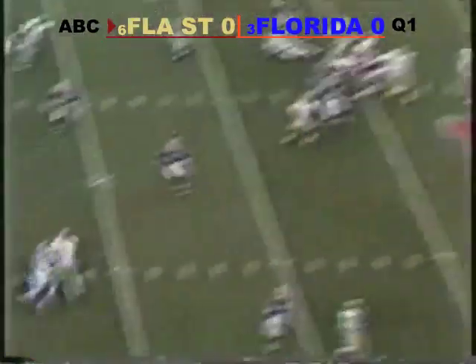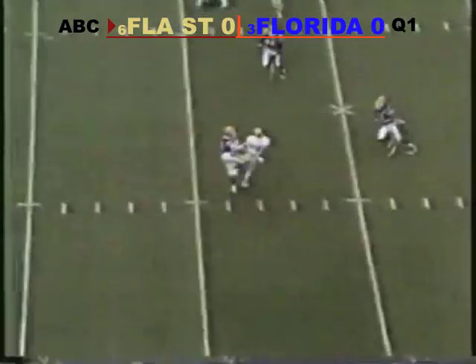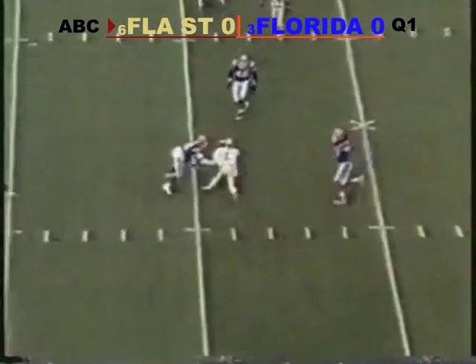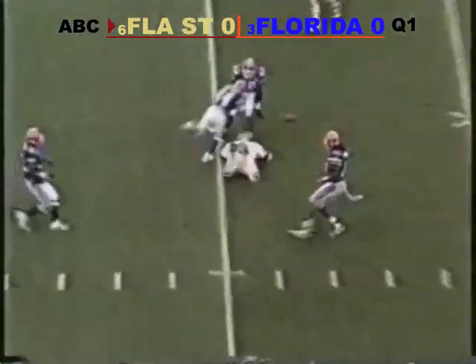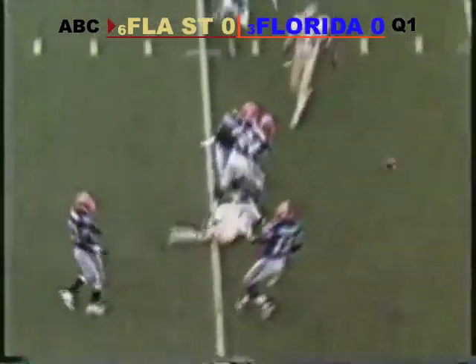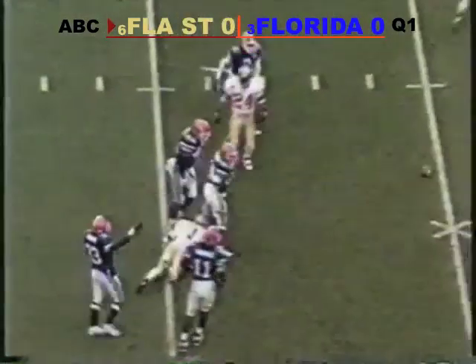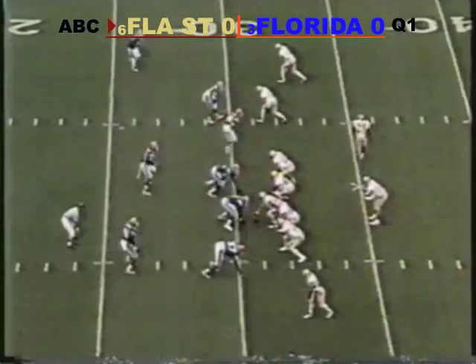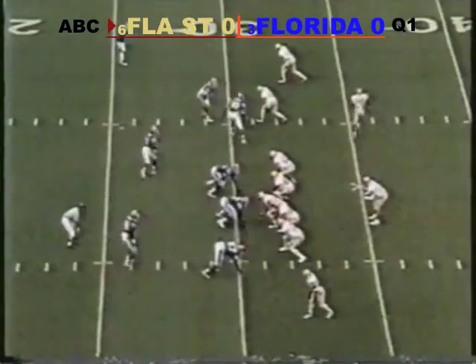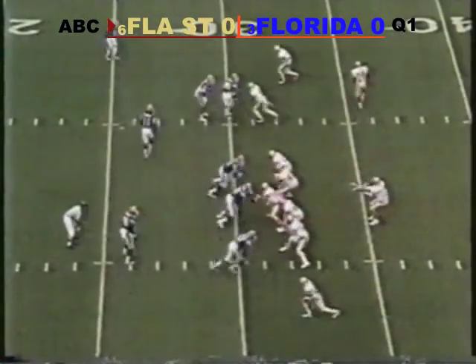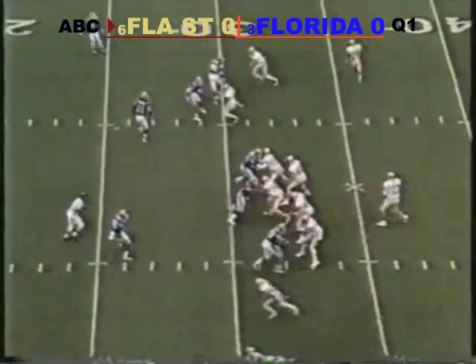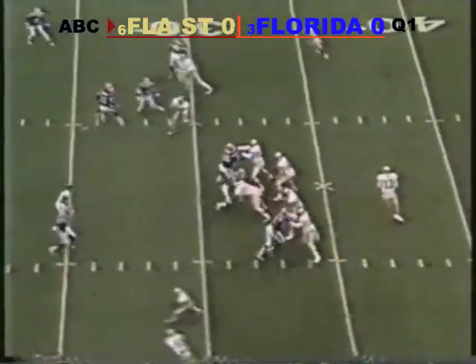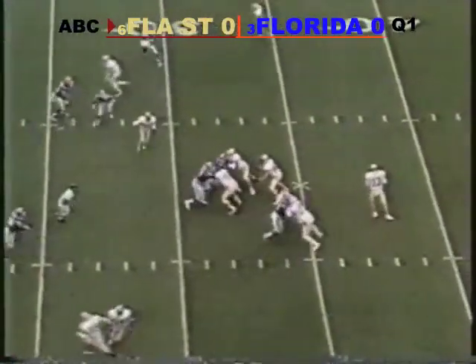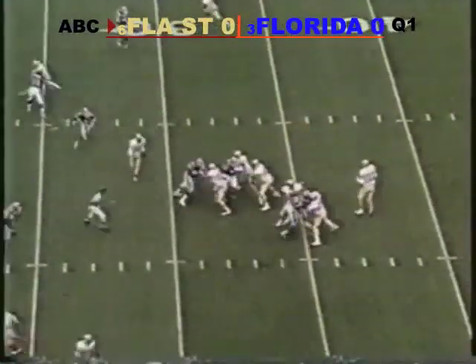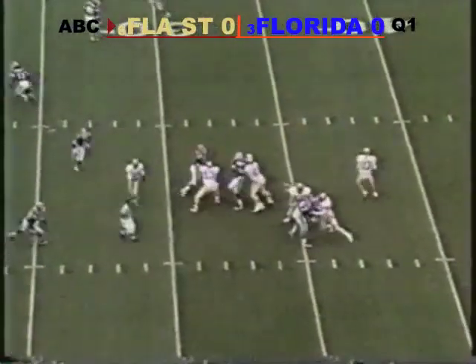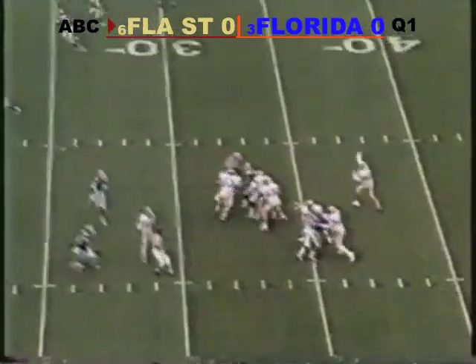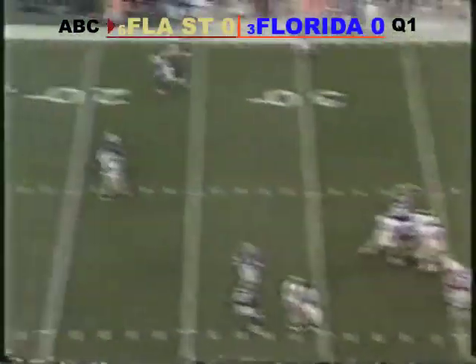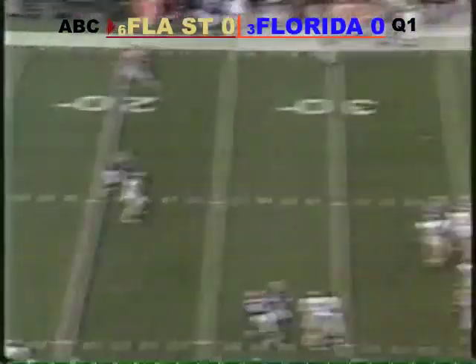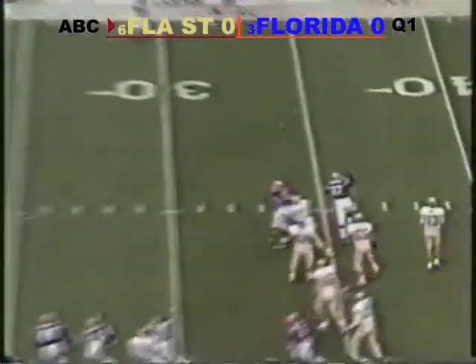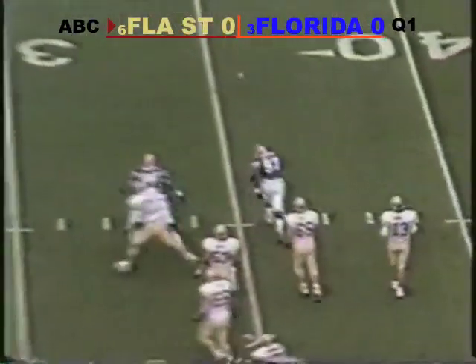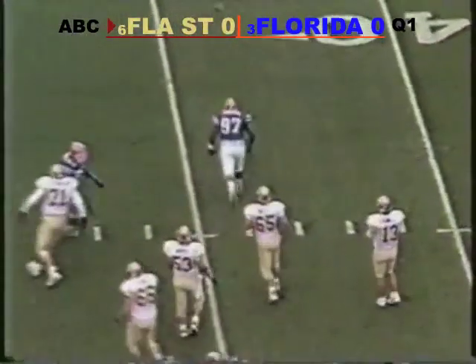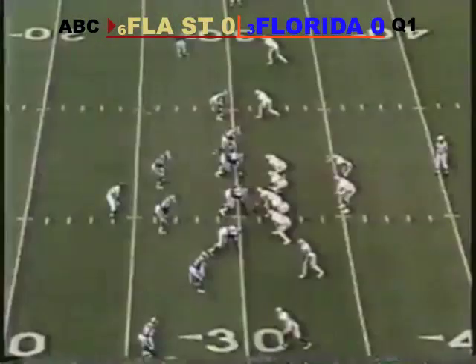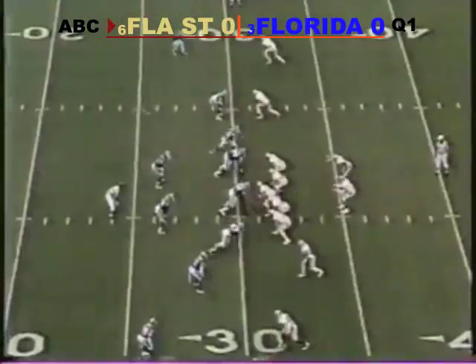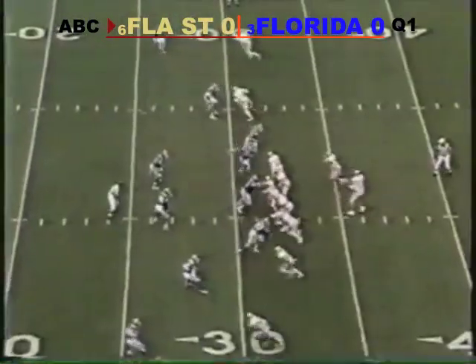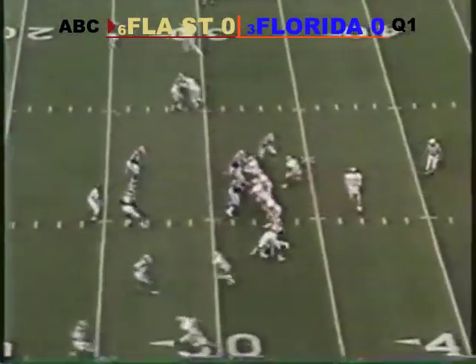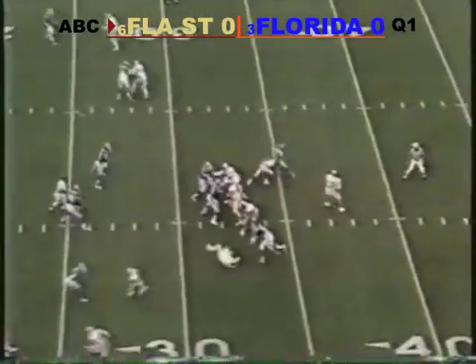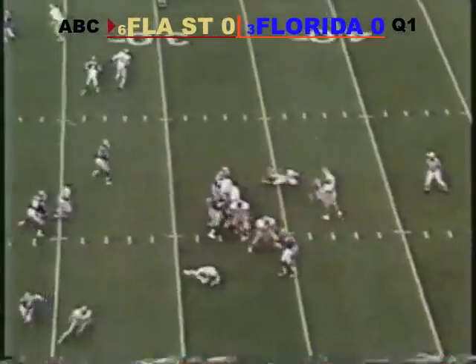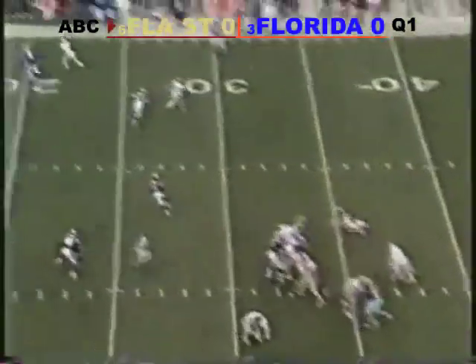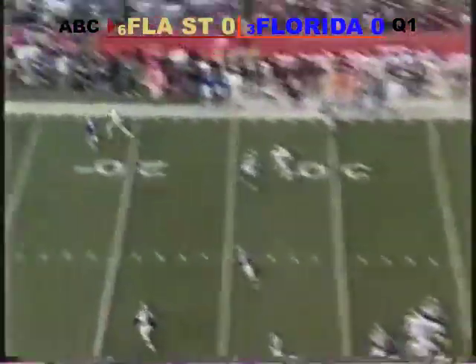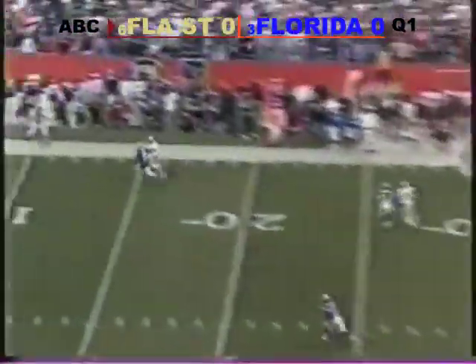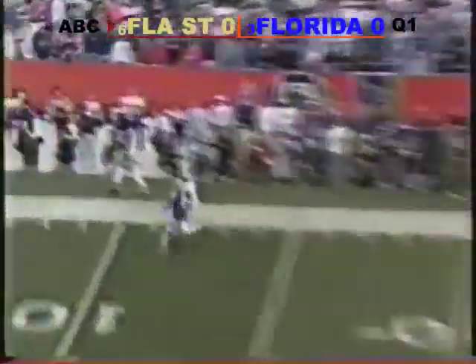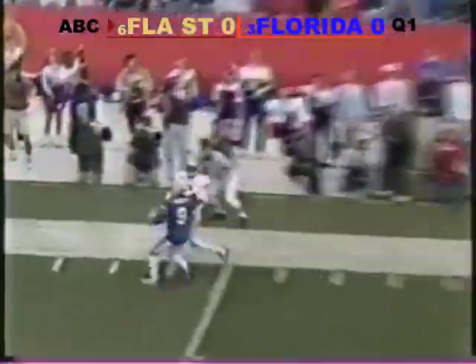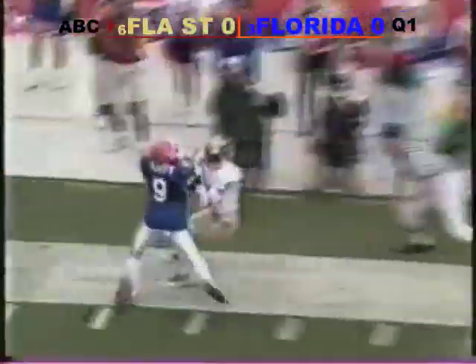No pretensions at running here, out of the shotgun. Airball, they call it — the ball is batted down at the line. You've got to do something quickly because the Gators are coming. The pass is away, but it's over the head.